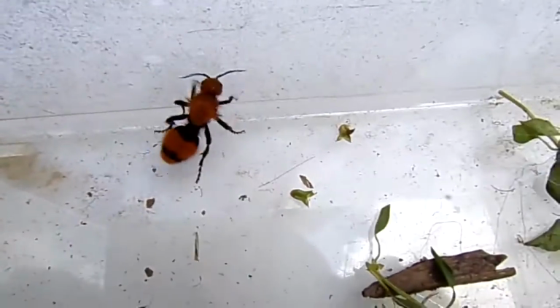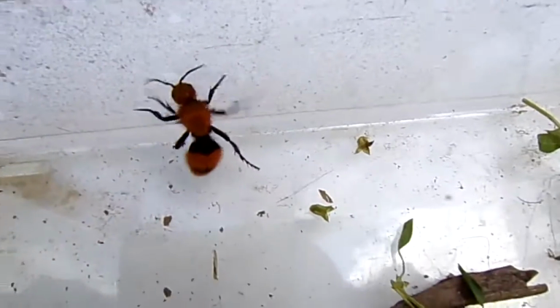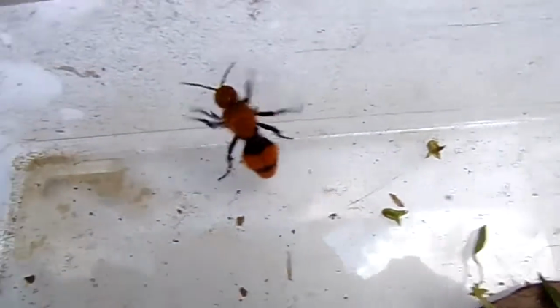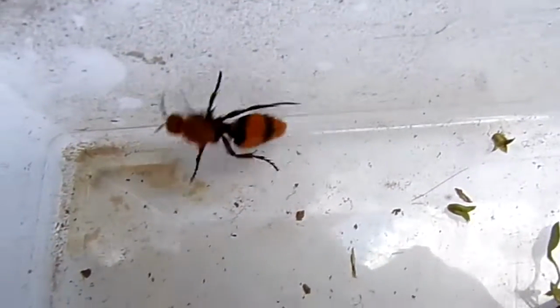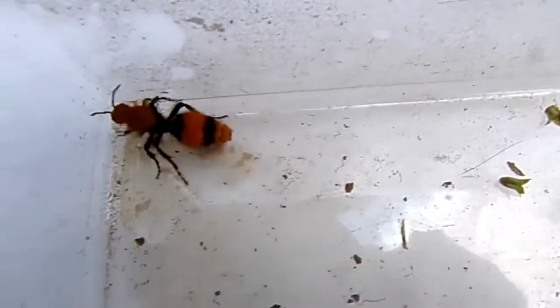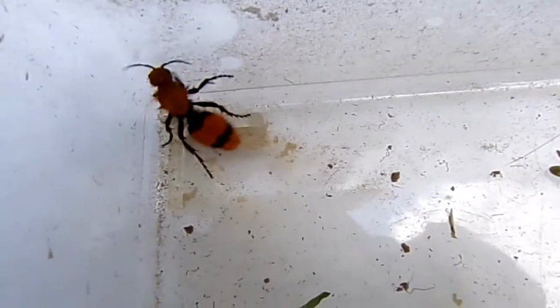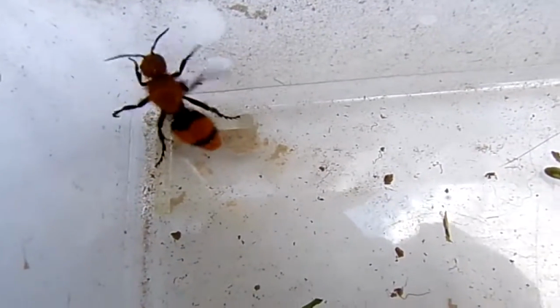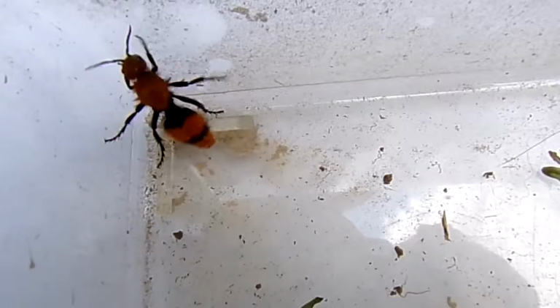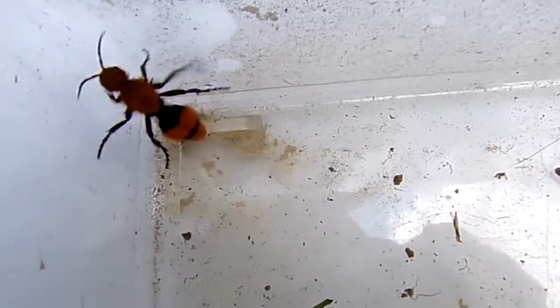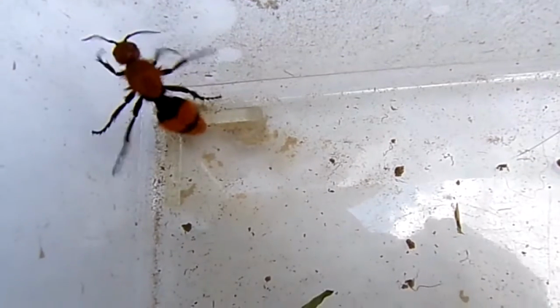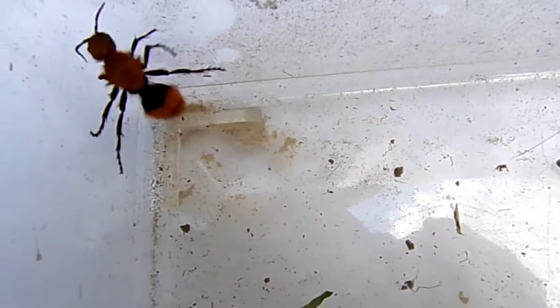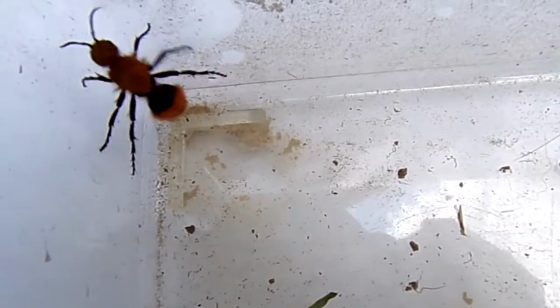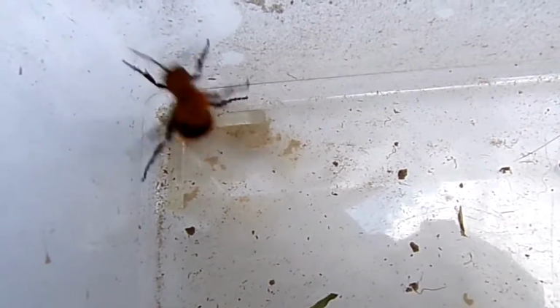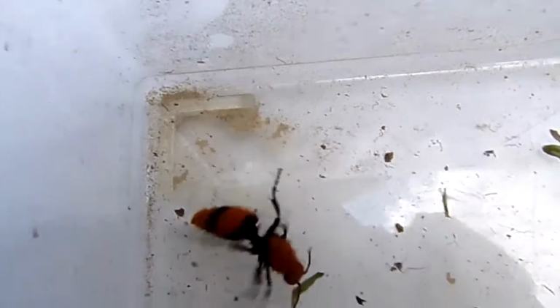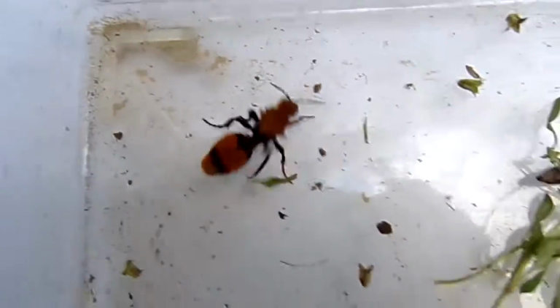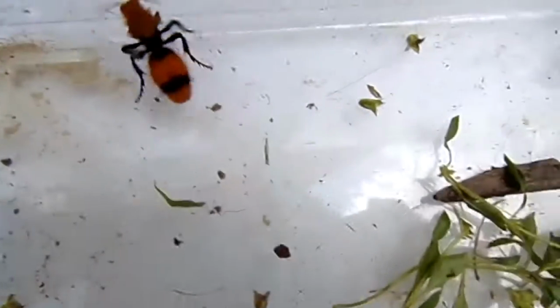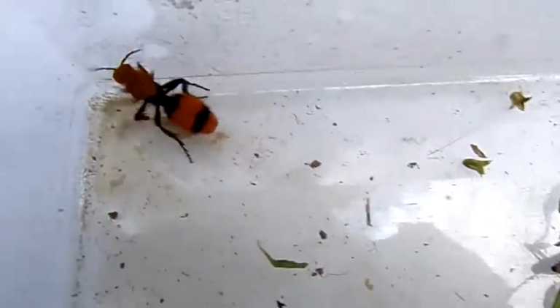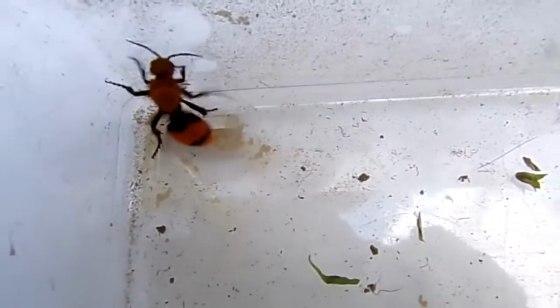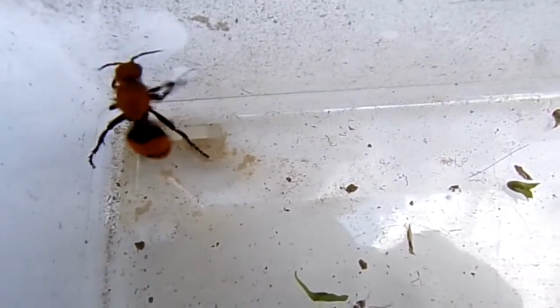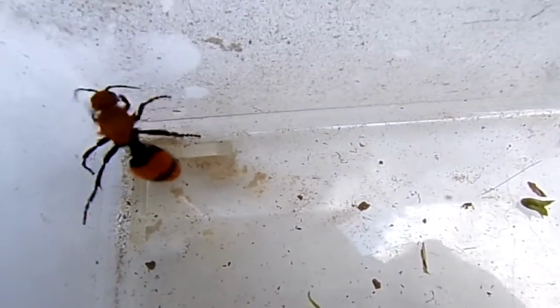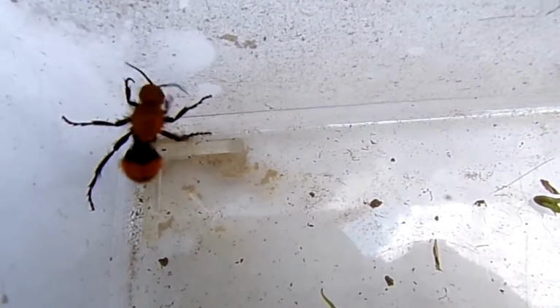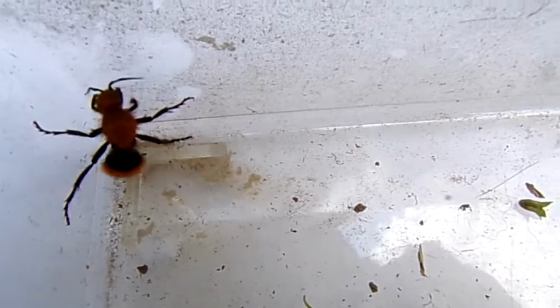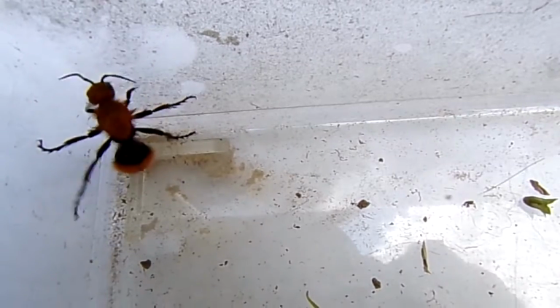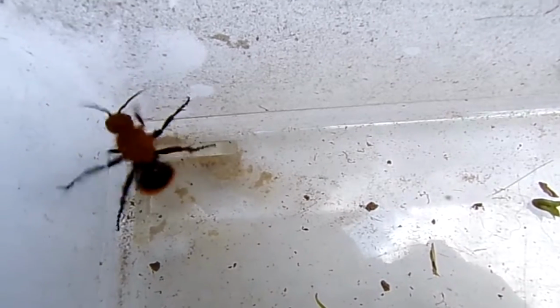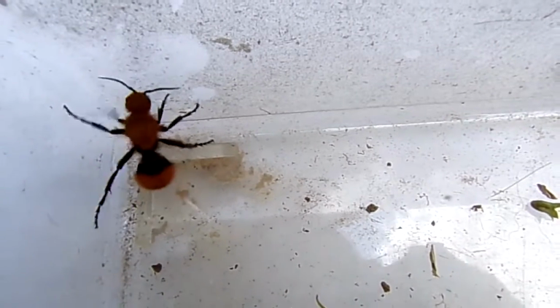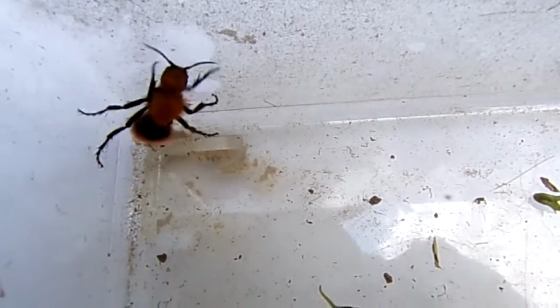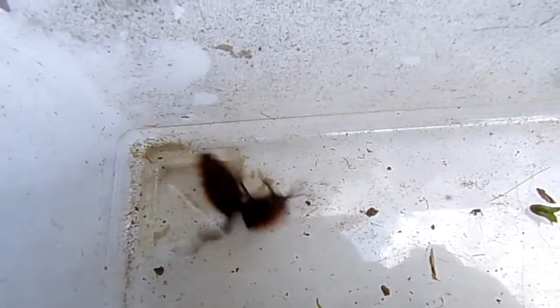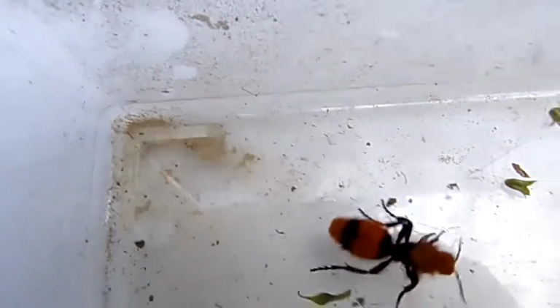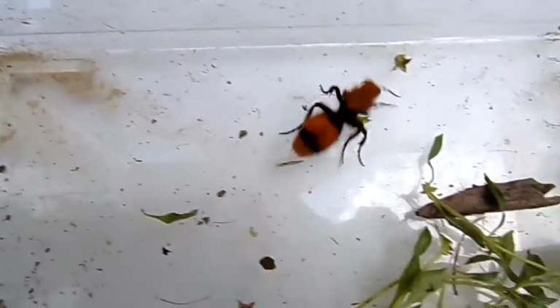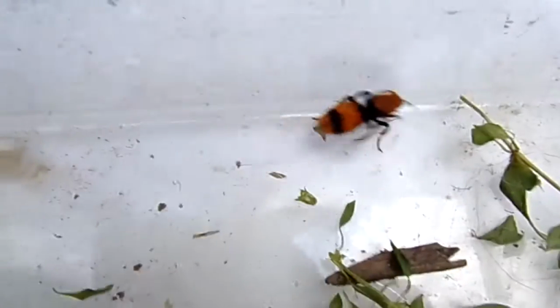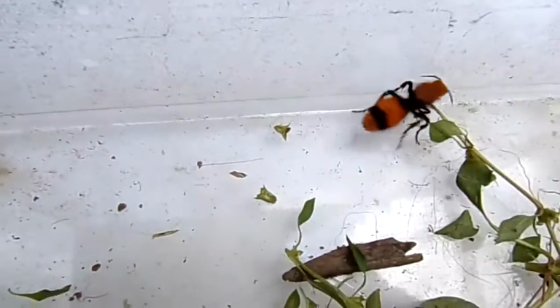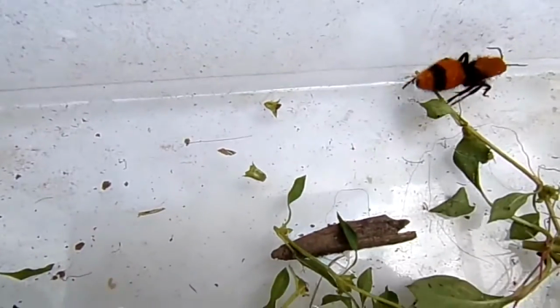It's a kind of dangerous little ant because their sting is so bad. You can be in pain for like 30 minutes from the sting of this ant. They got another nickname called cow killers because of the sting.